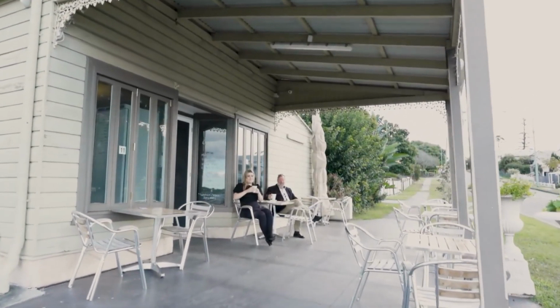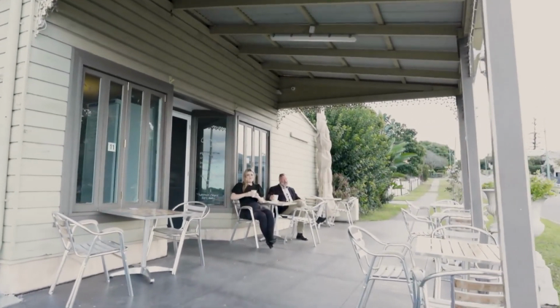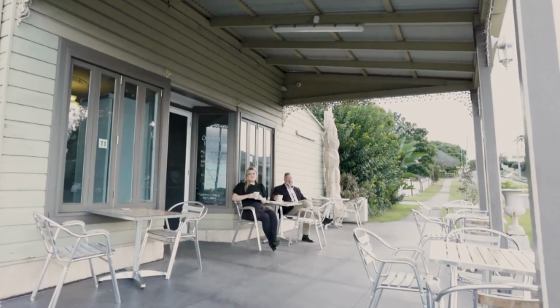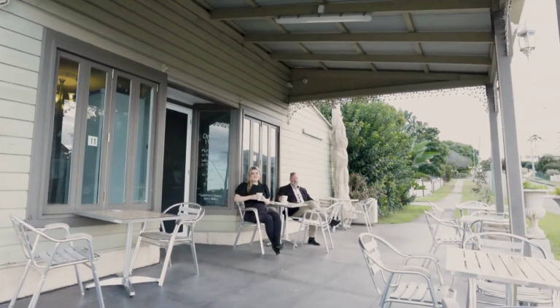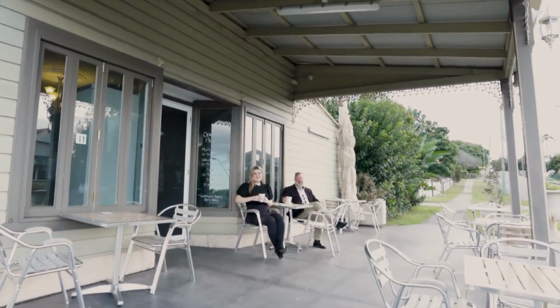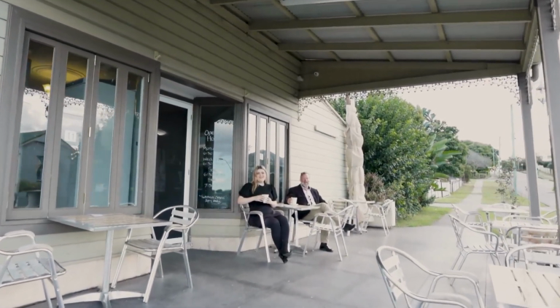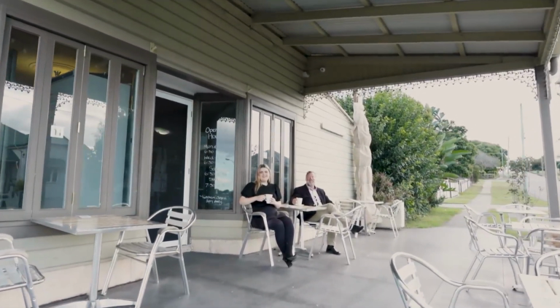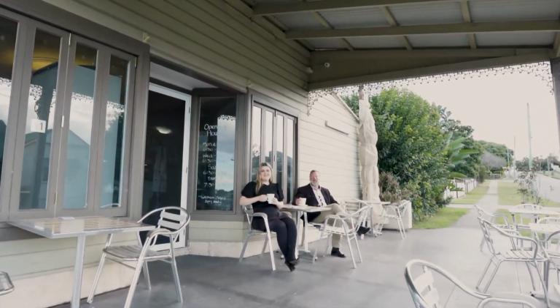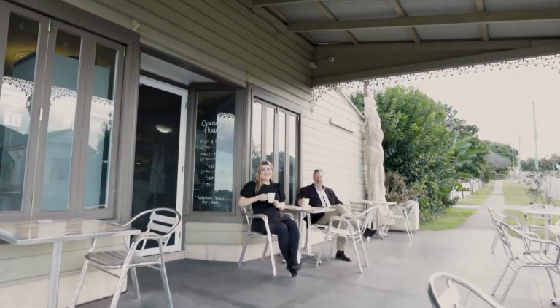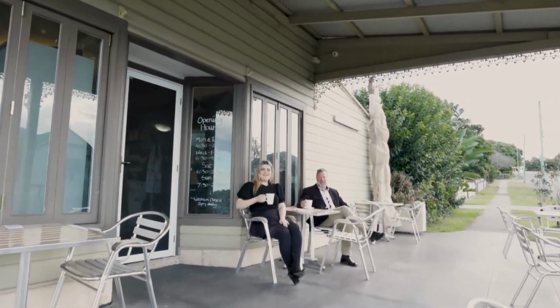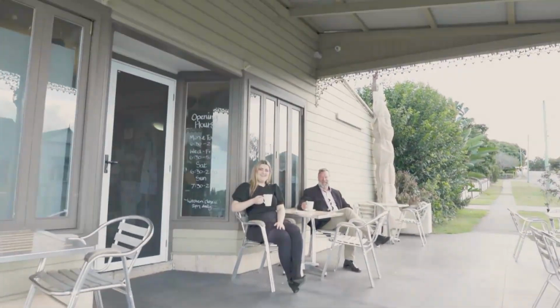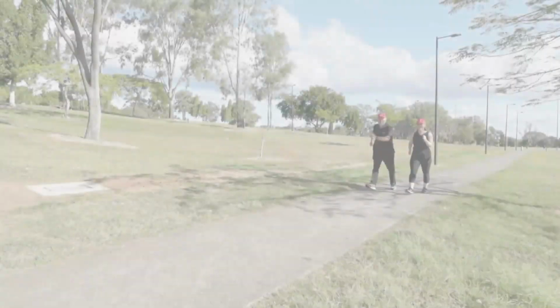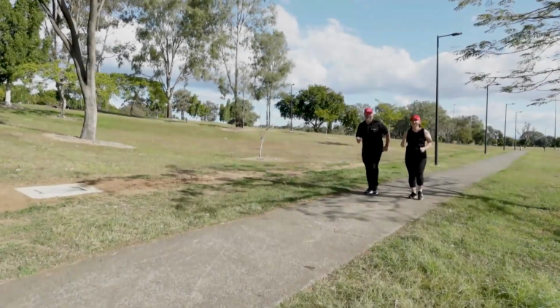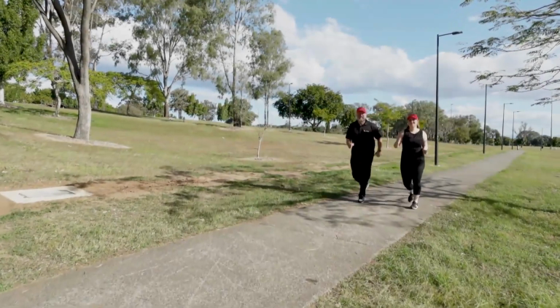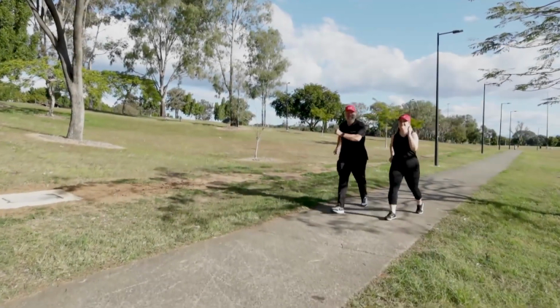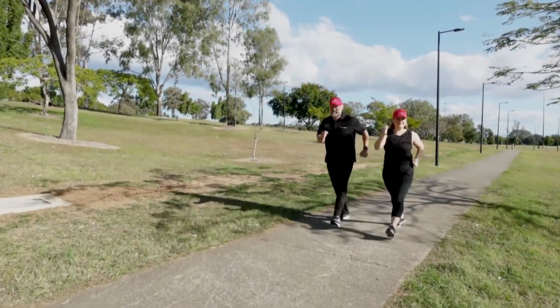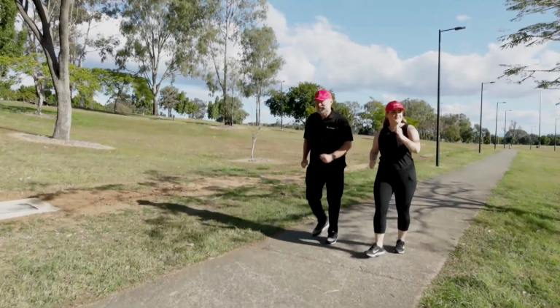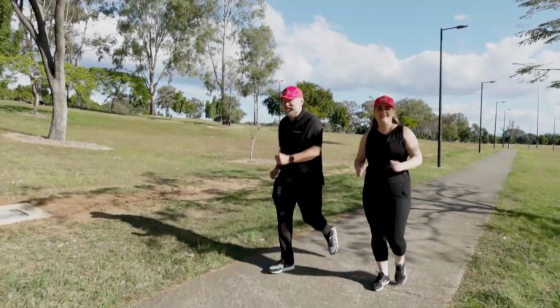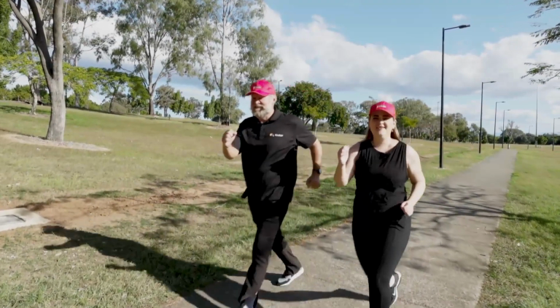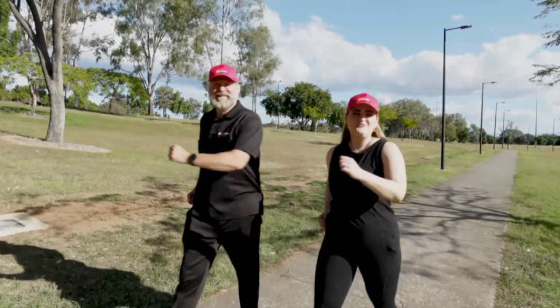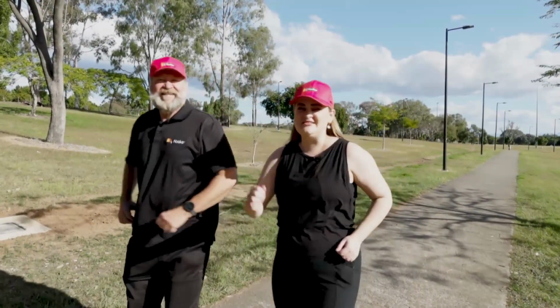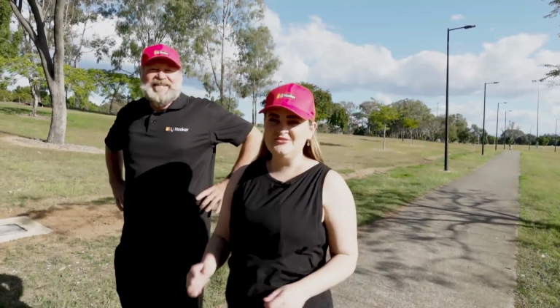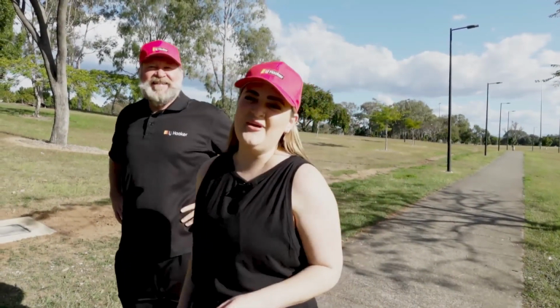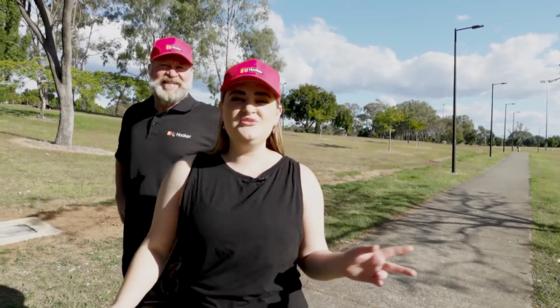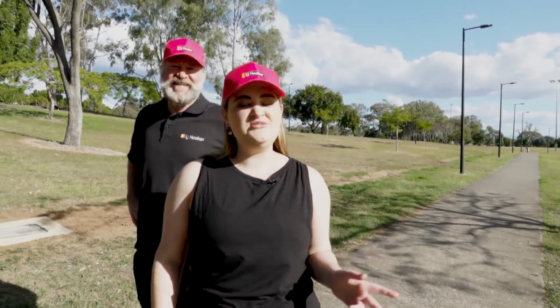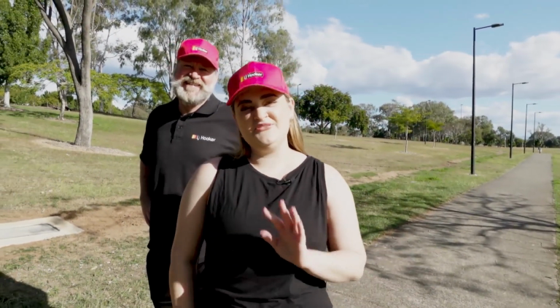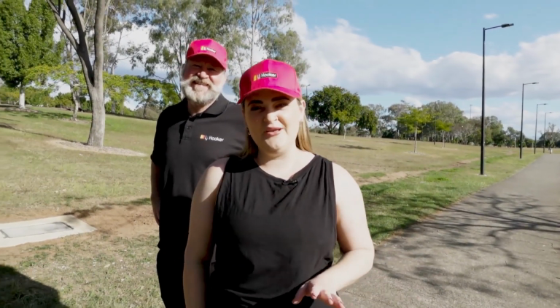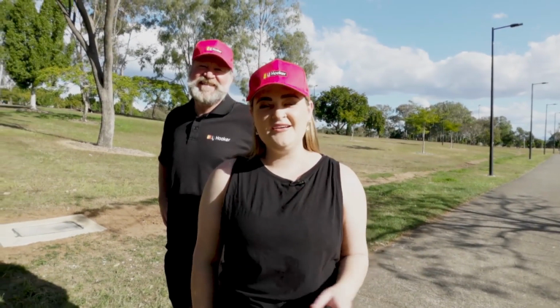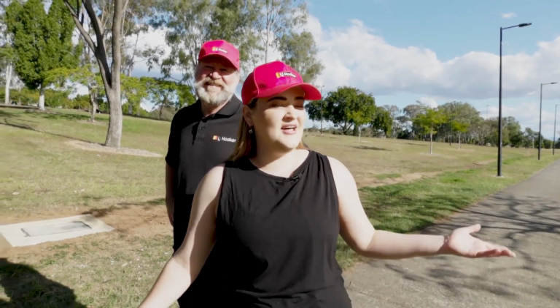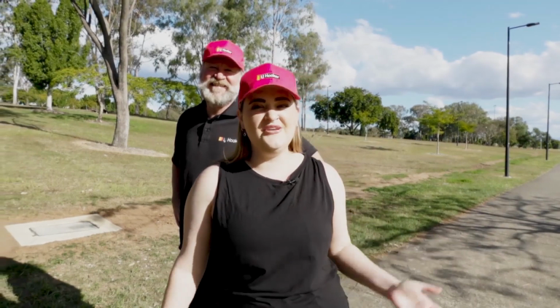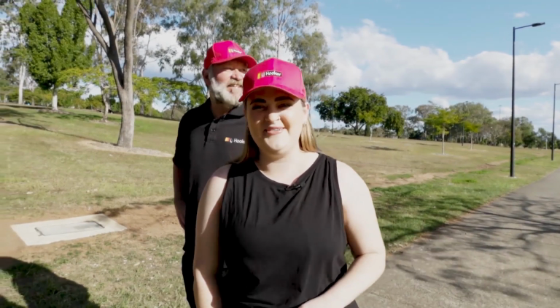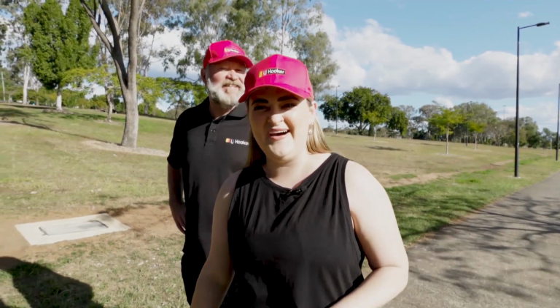And around the corner from McTaggart House is this gorgeous coffee shop. We're just a stone's throw away from two of Ipswich's most iconic parks — Limestone and Queen's Park.